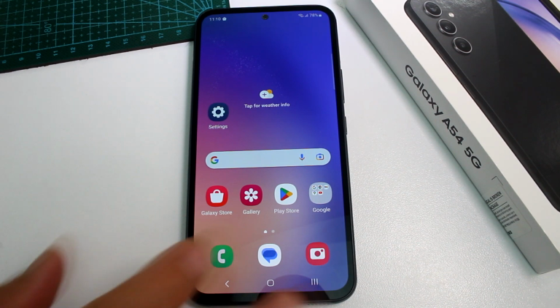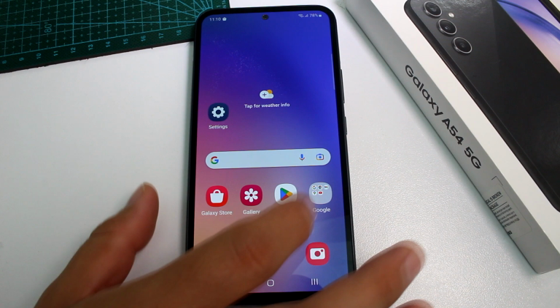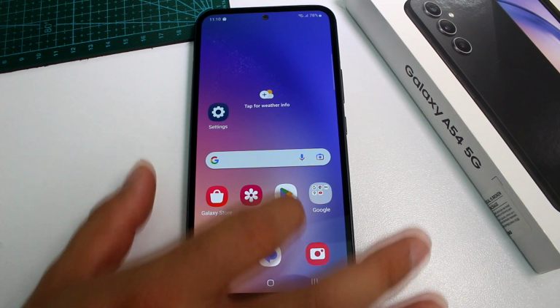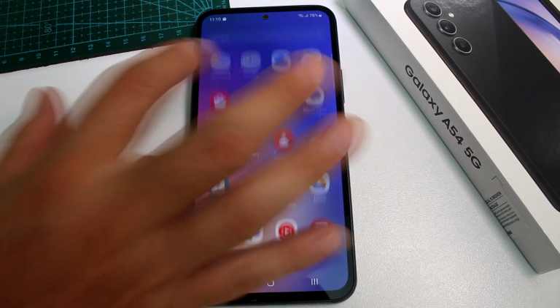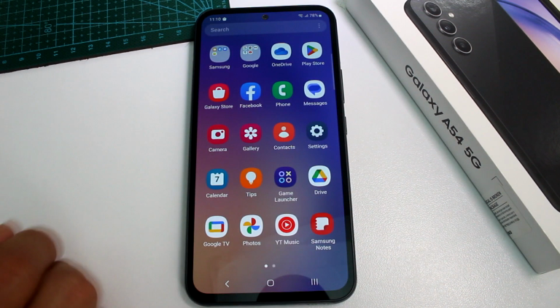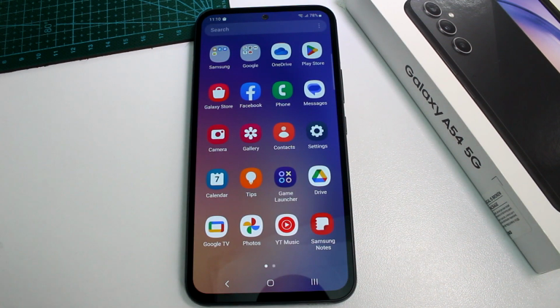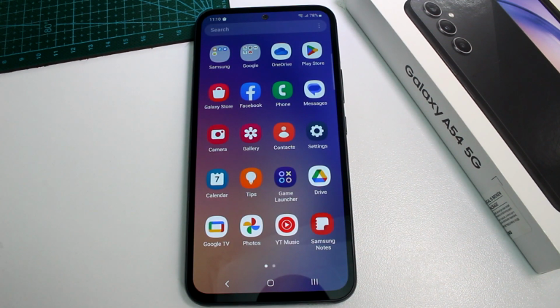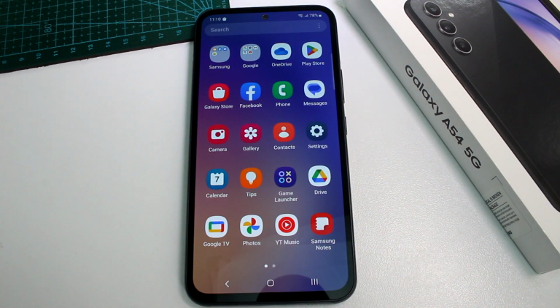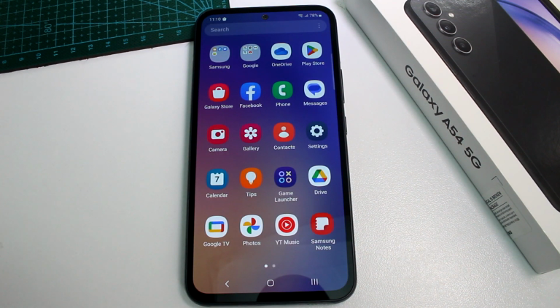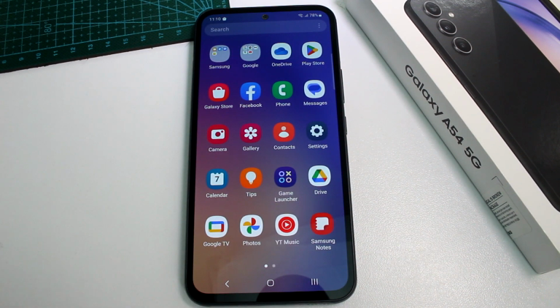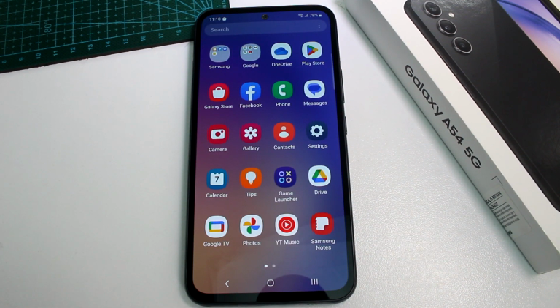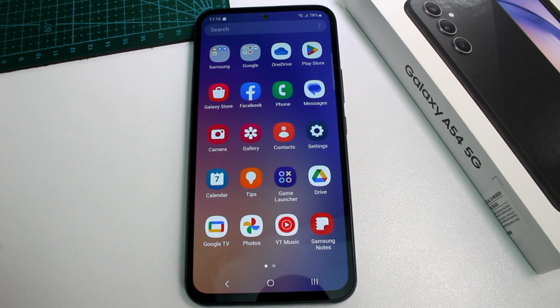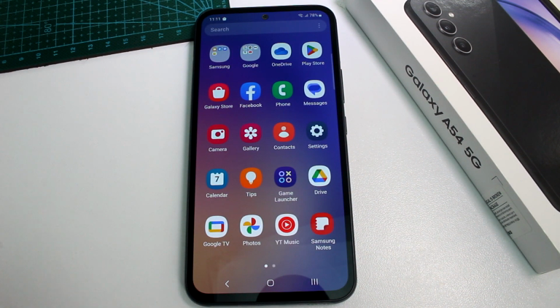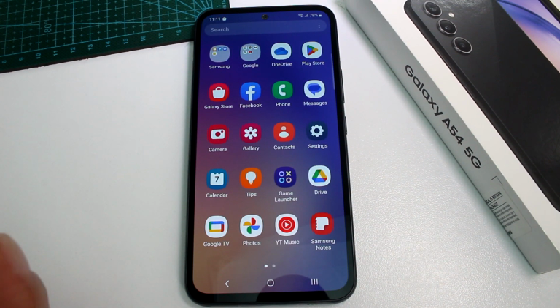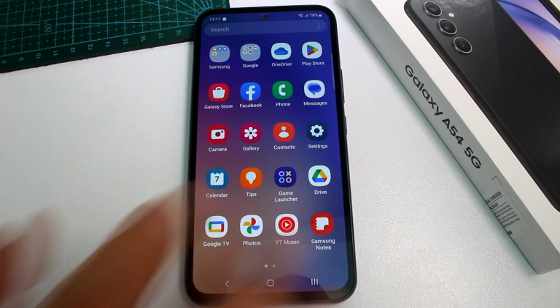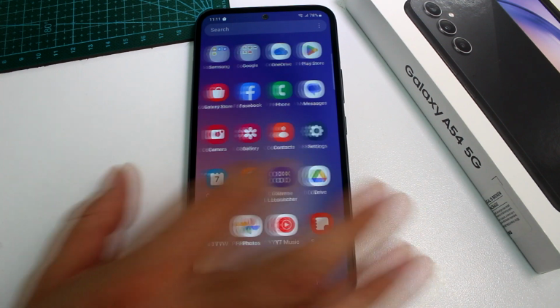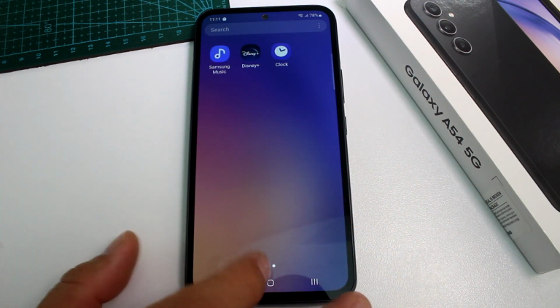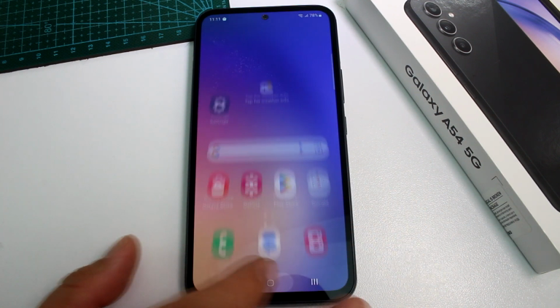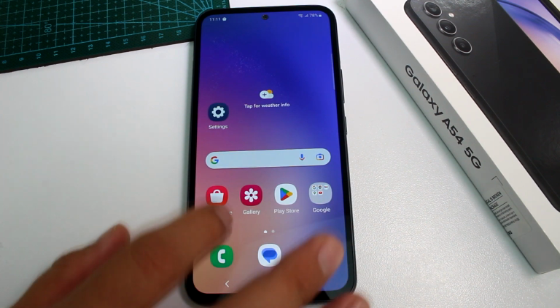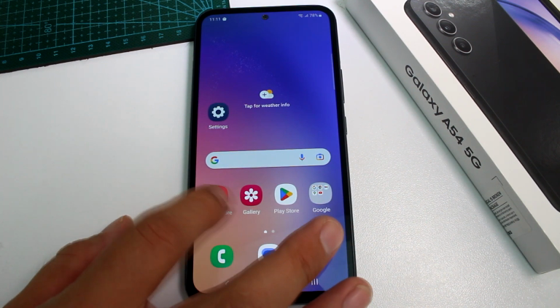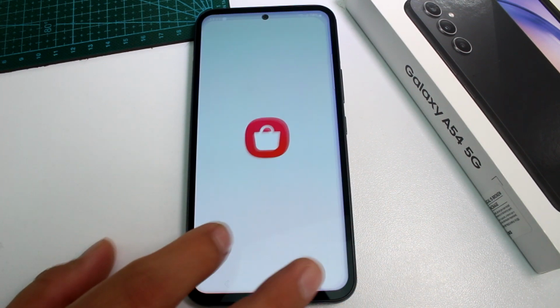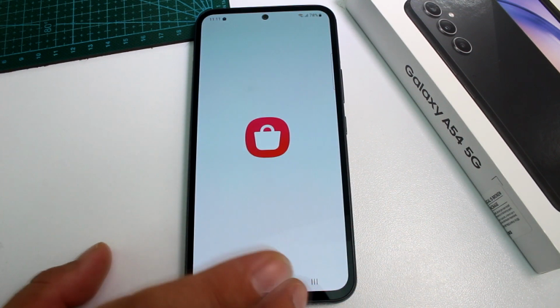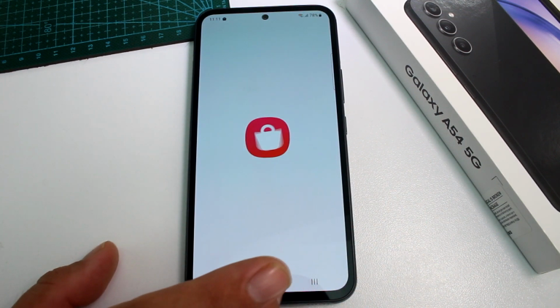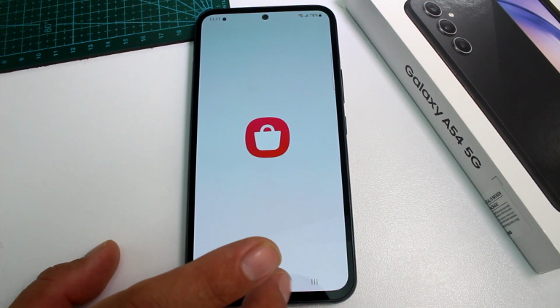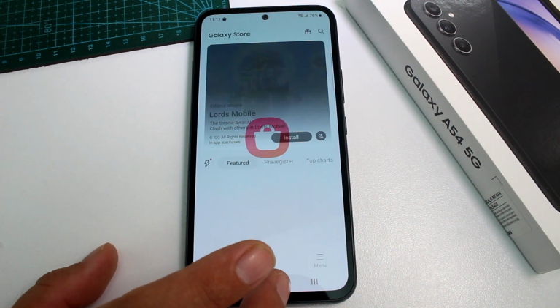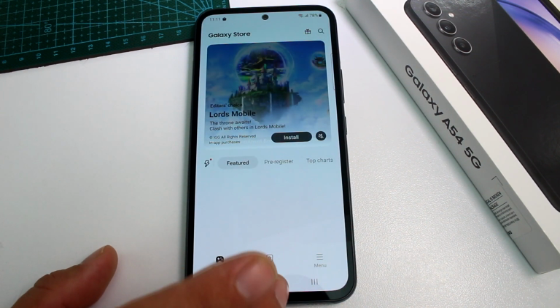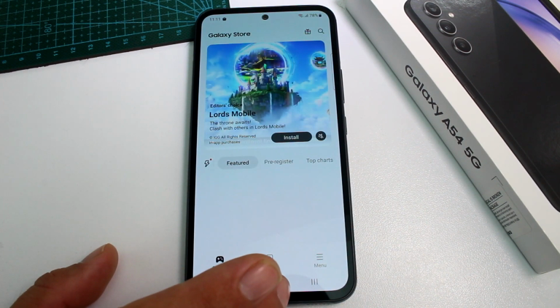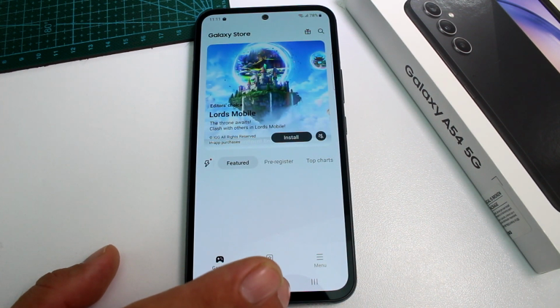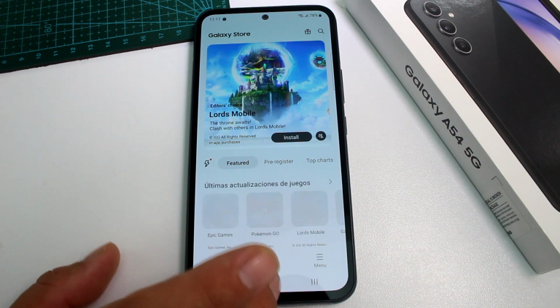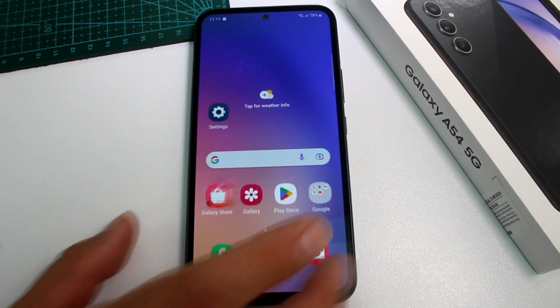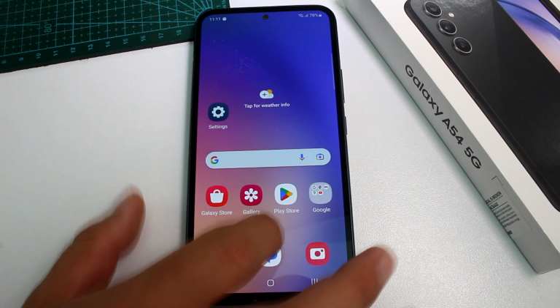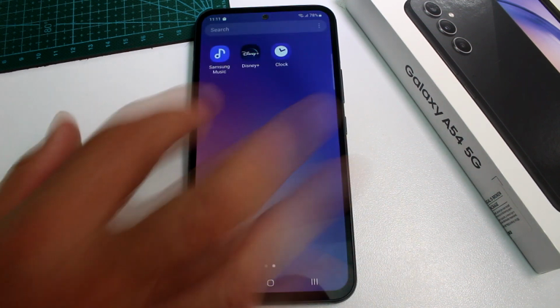First, it's very important that you must download the app because the app is not installed. So you're going to go to your Samsung Galaxy Store, type 'clock Samsung', and that's what you're going to do.